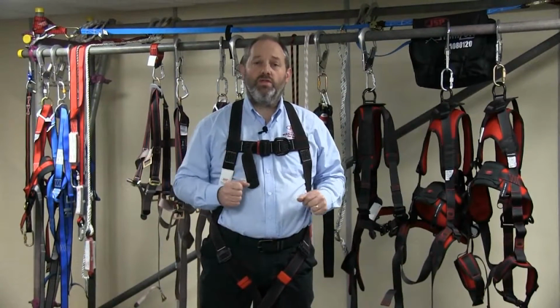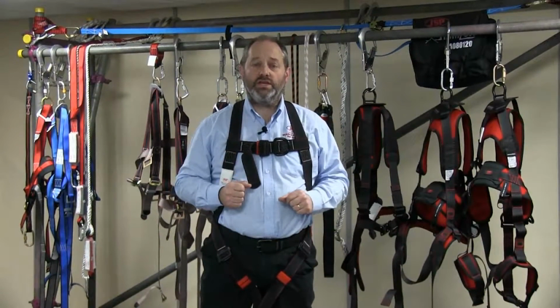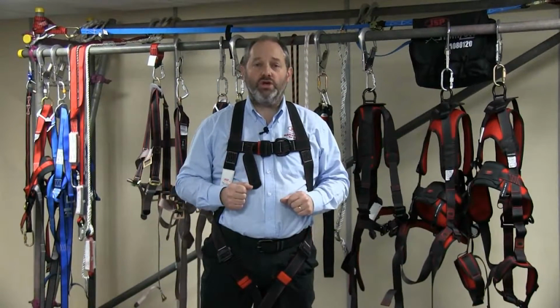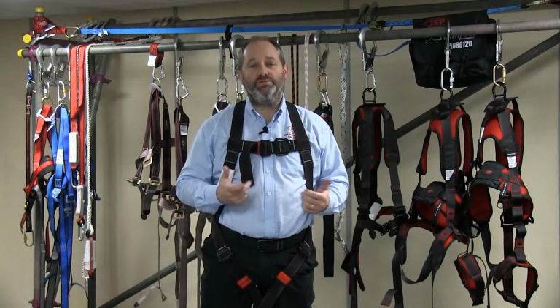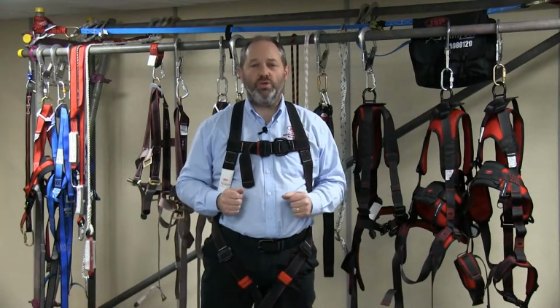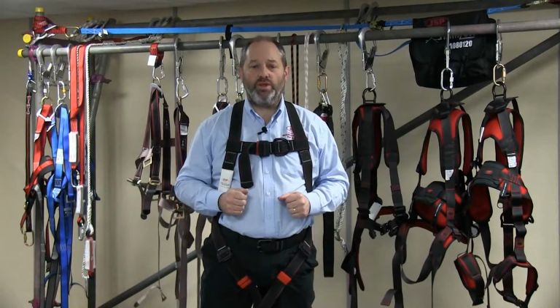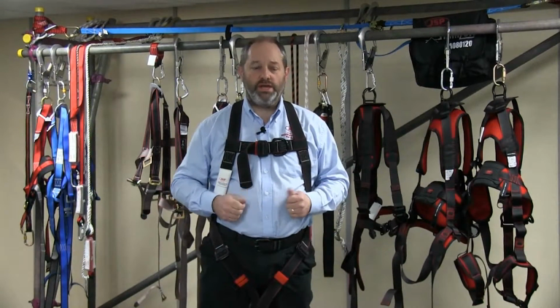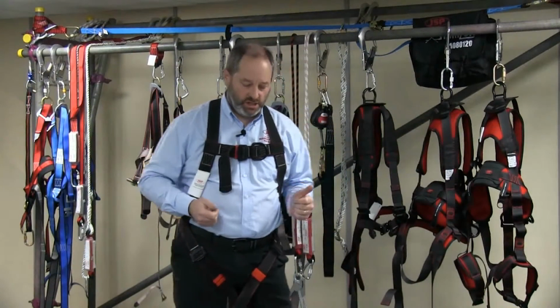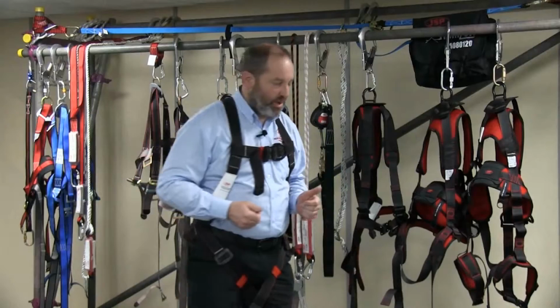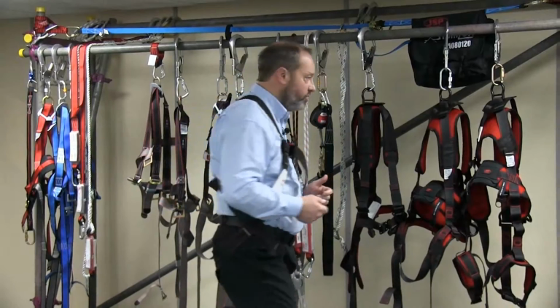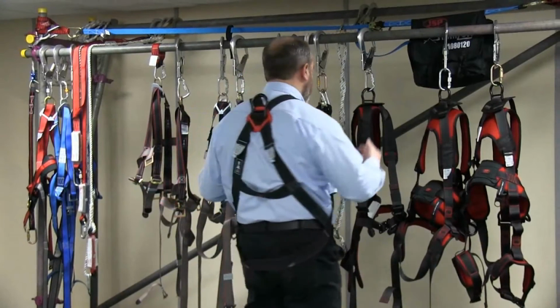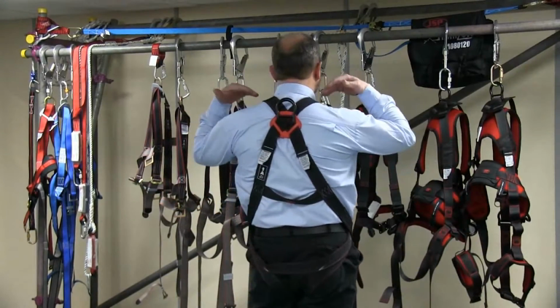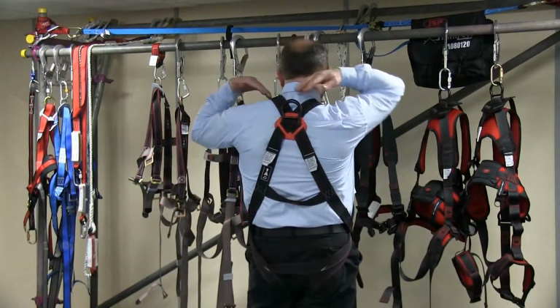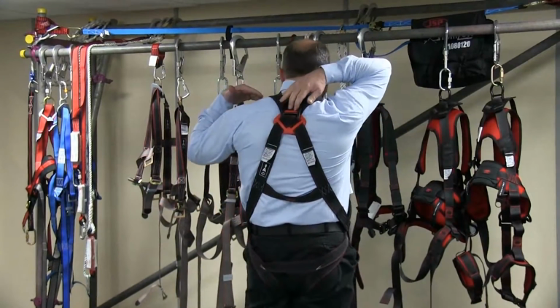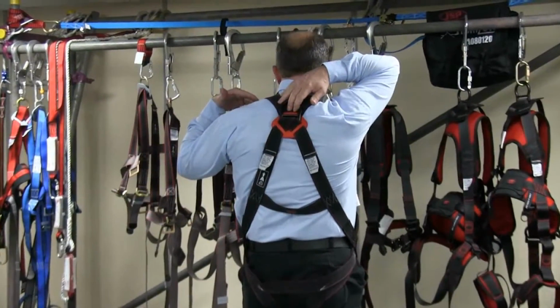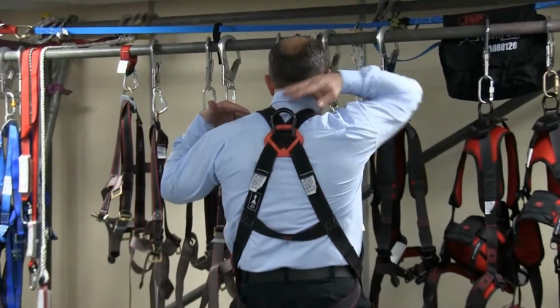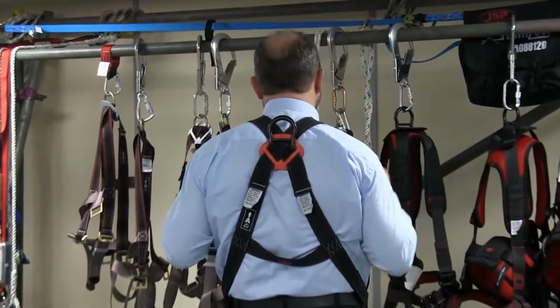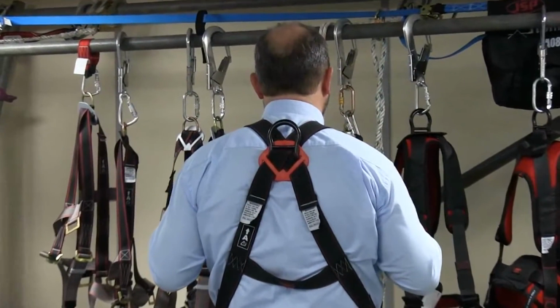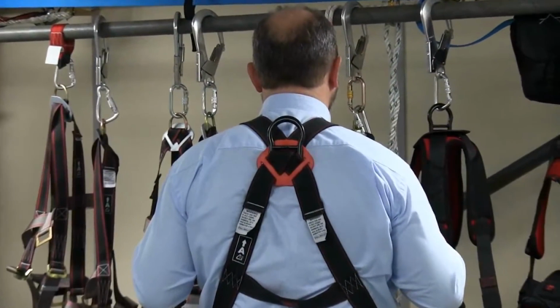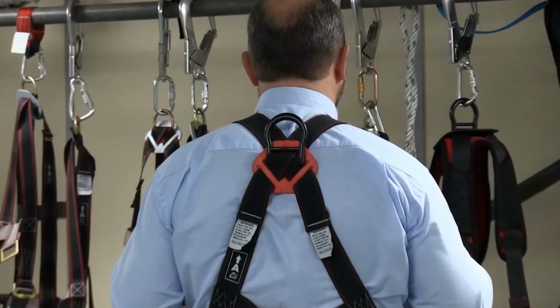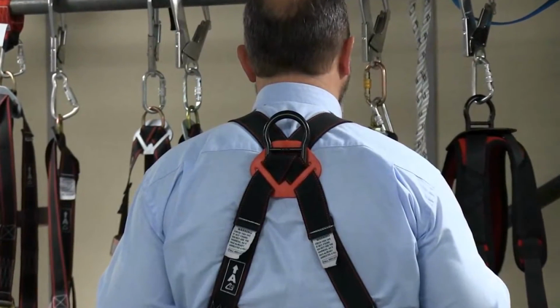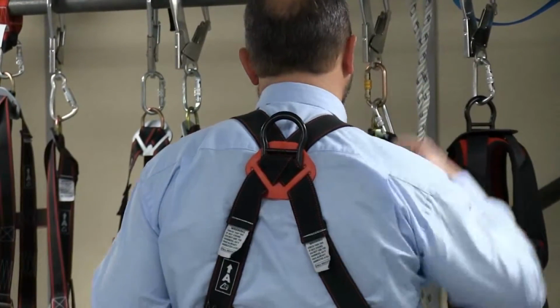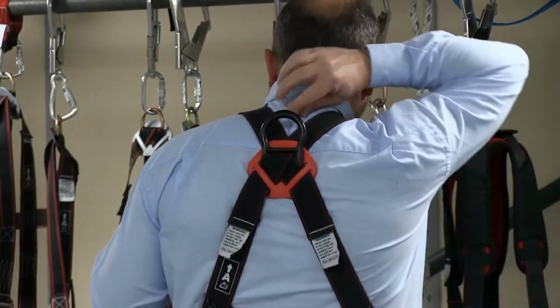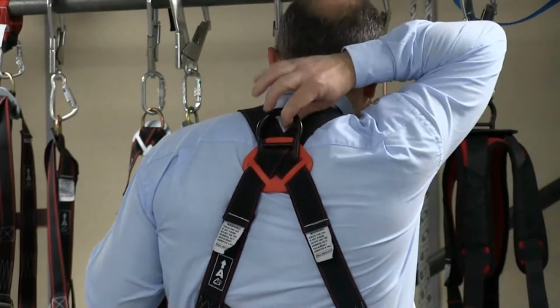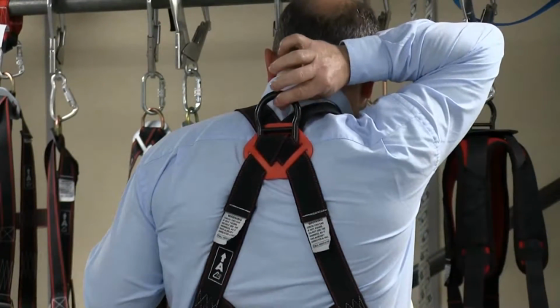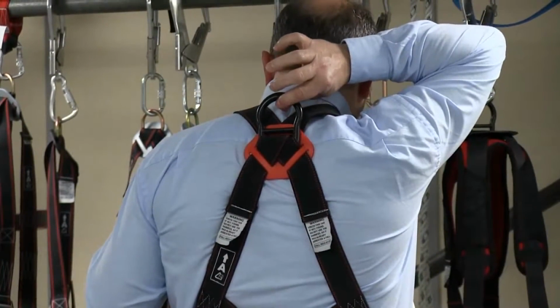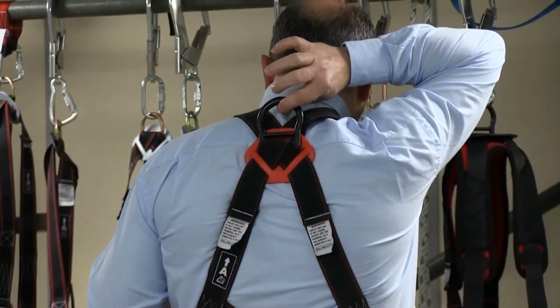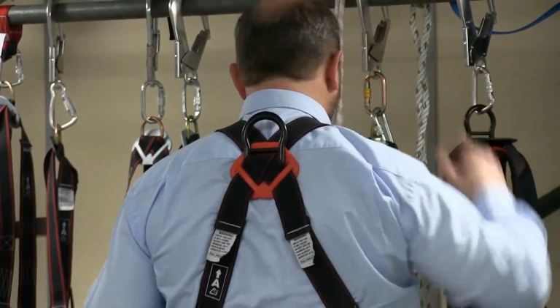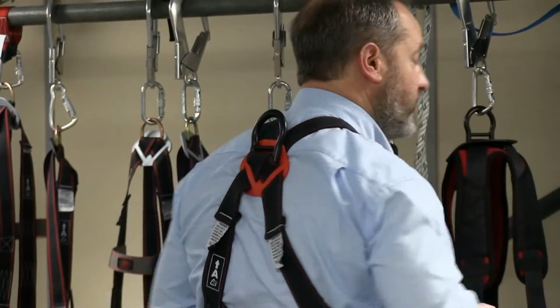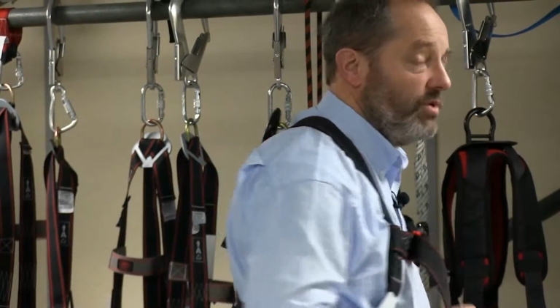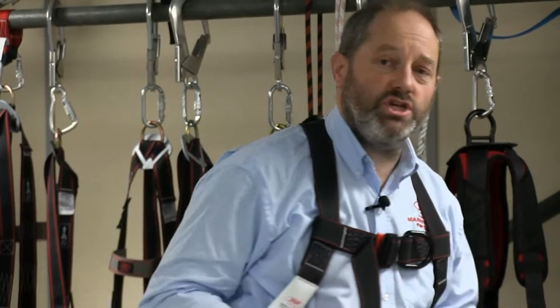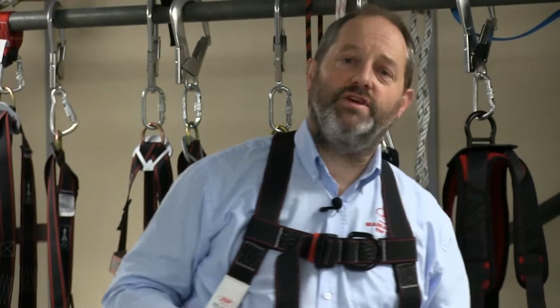The next thing you've got to do is make sure you're working with a buddy — just get the buddy to look around and make sure that the dorsal plate is nicely in the back of your shoulder blades, so that when you attach your lanyard to it, it's going to give you a nice secure fitting.